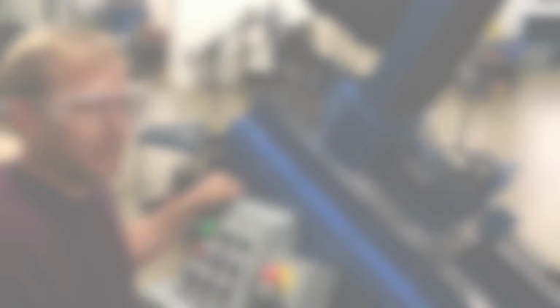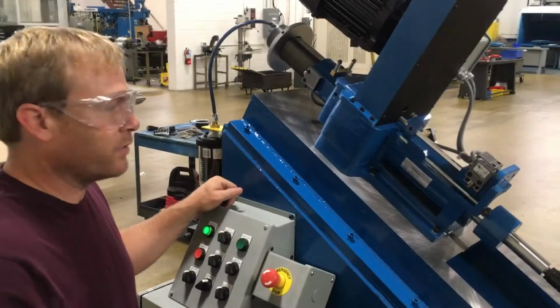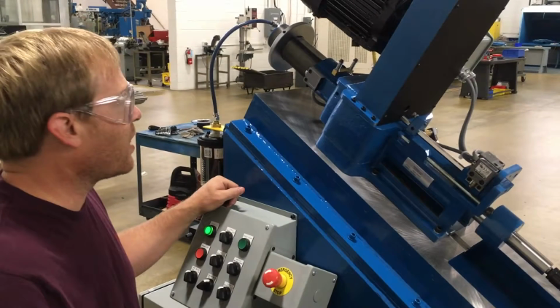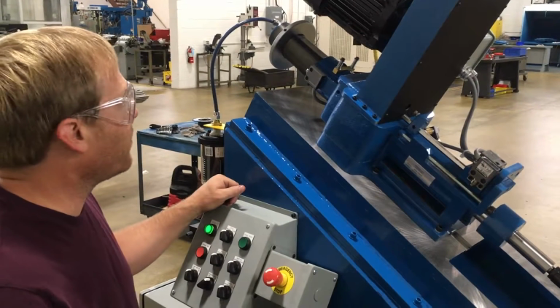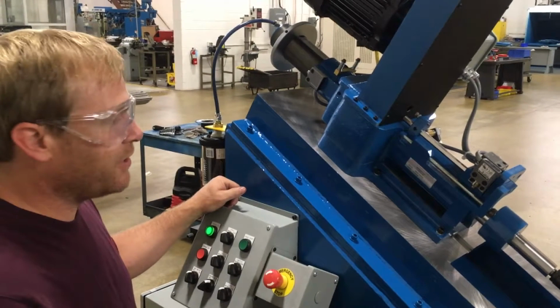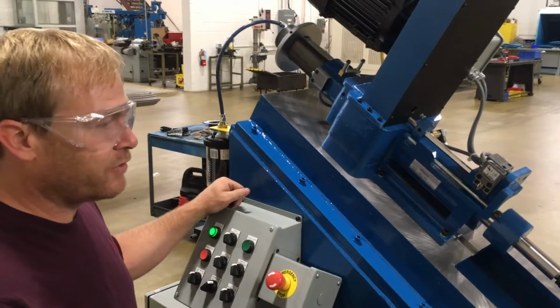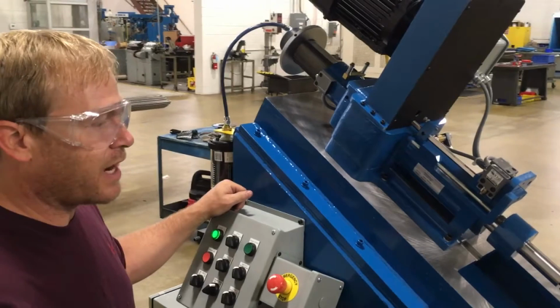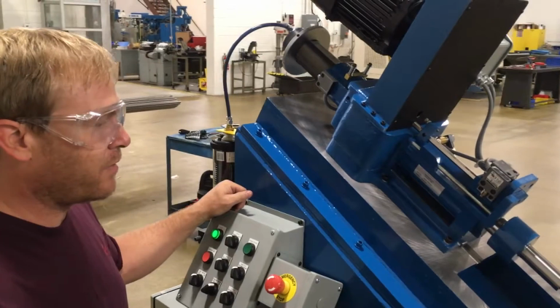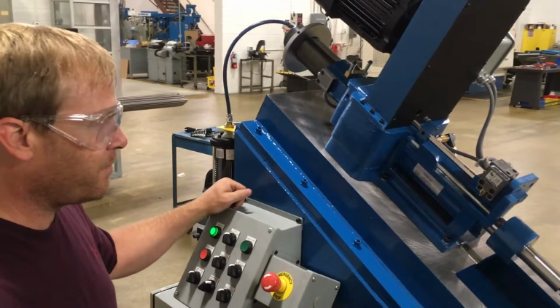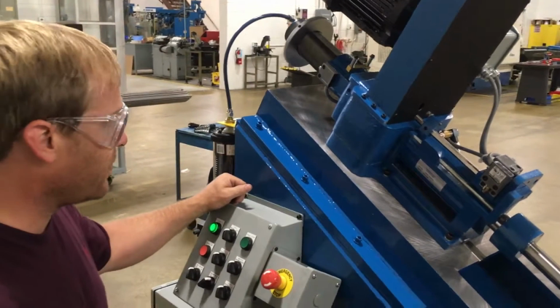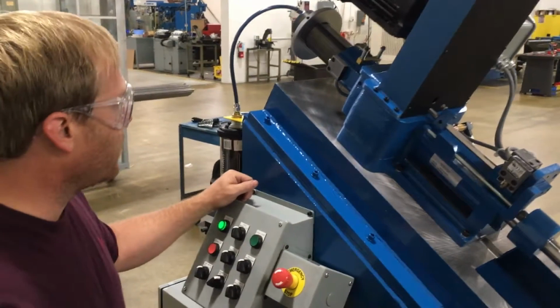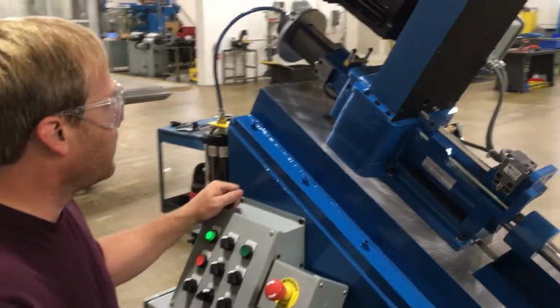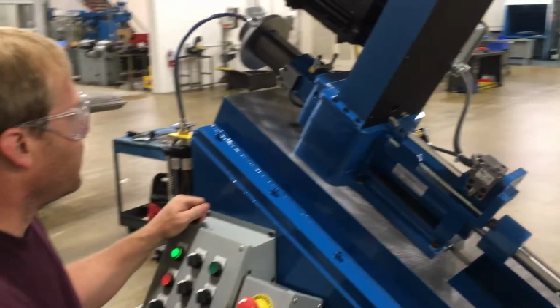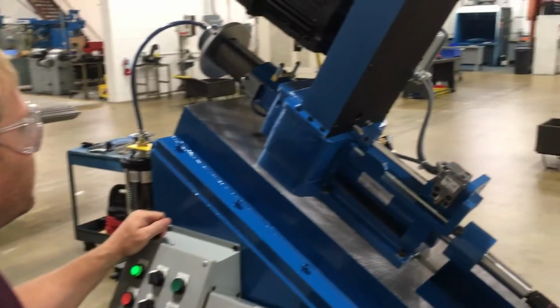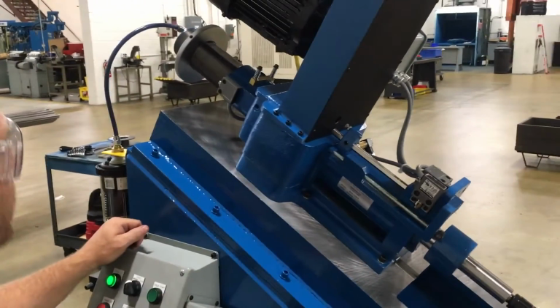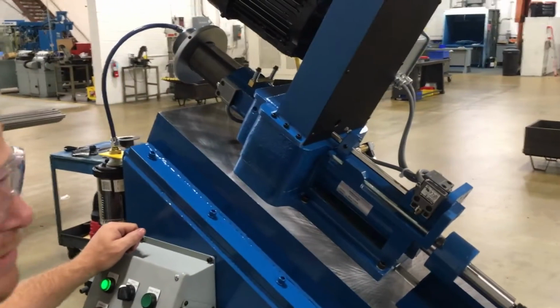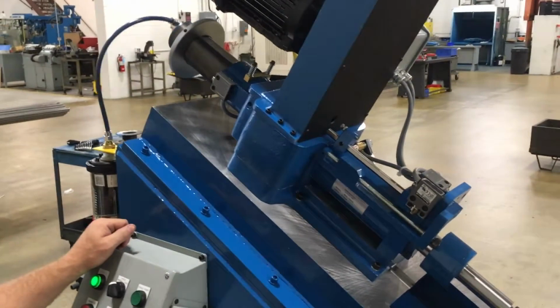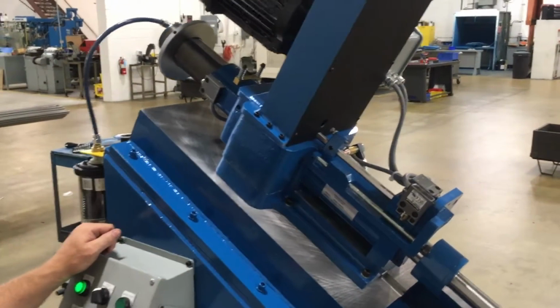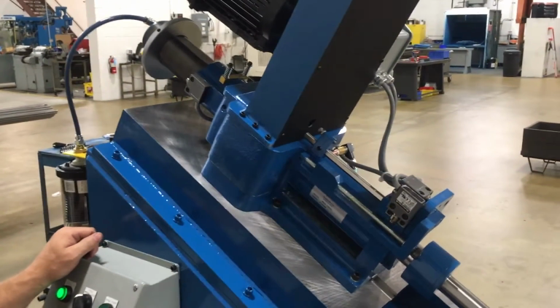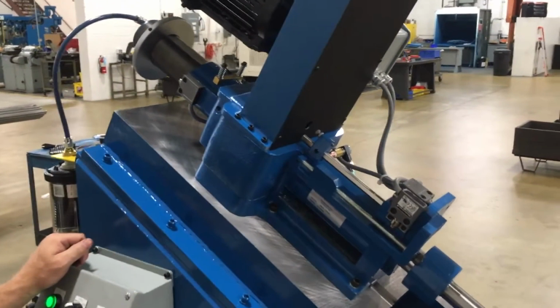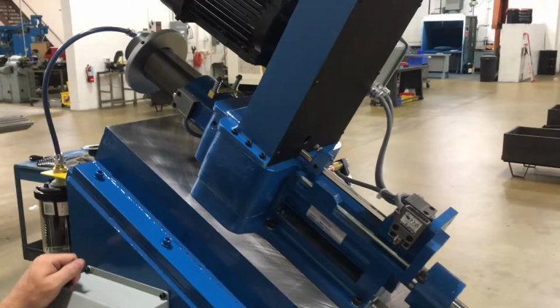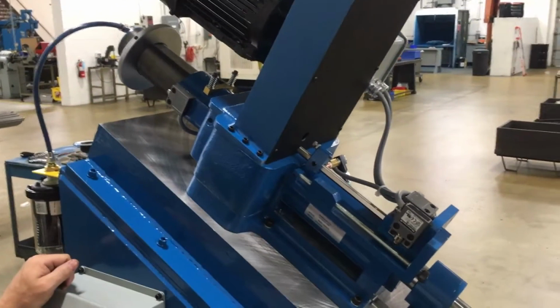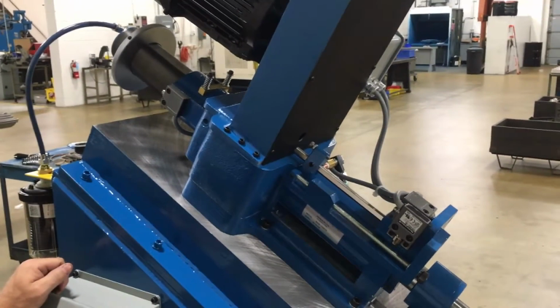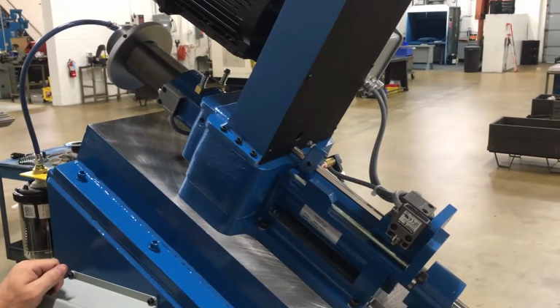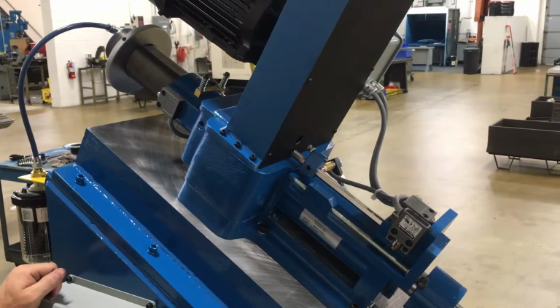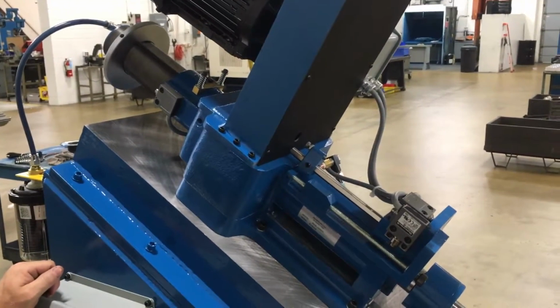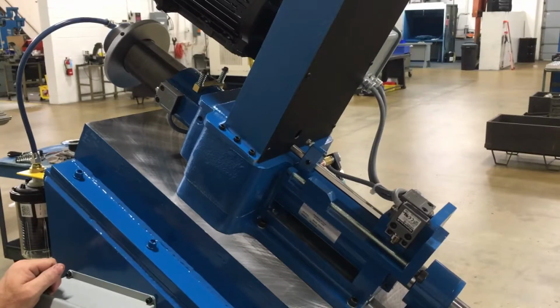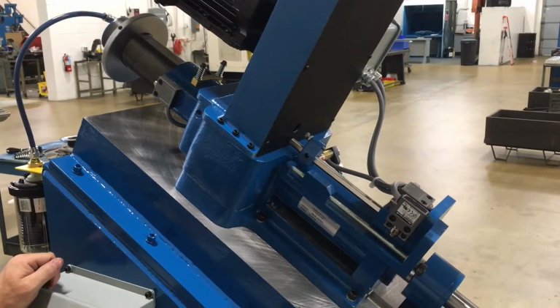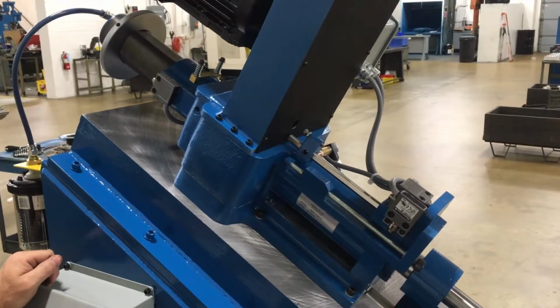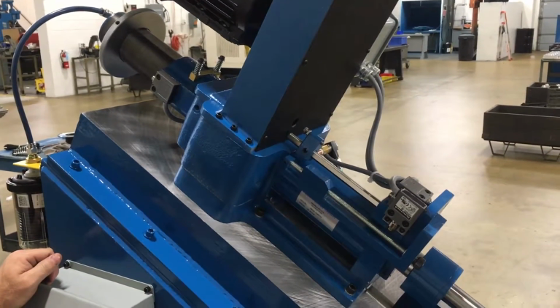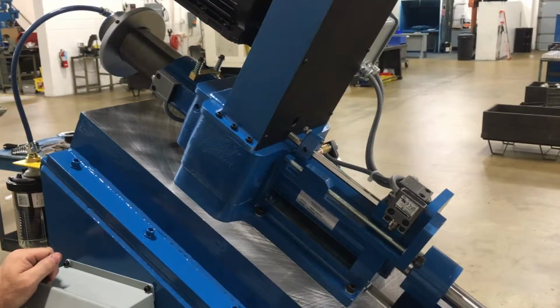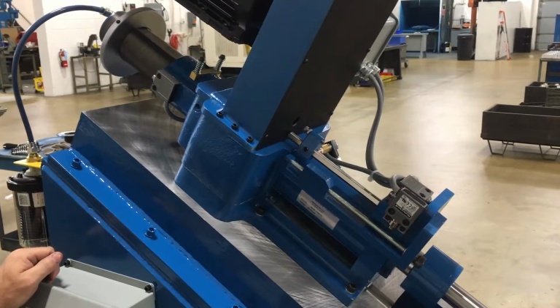We'll talk about lead screw setup. This is about how we set our rapid approach and how our unit actually gets set up.